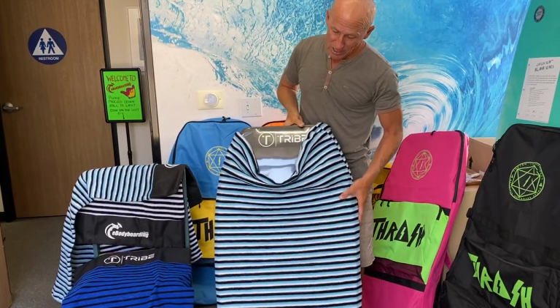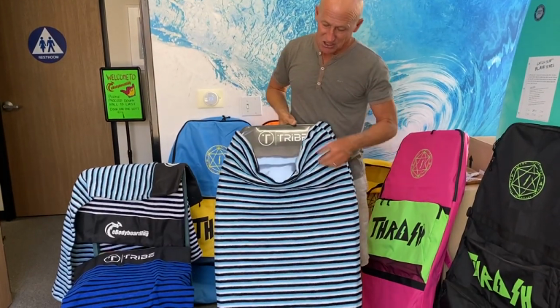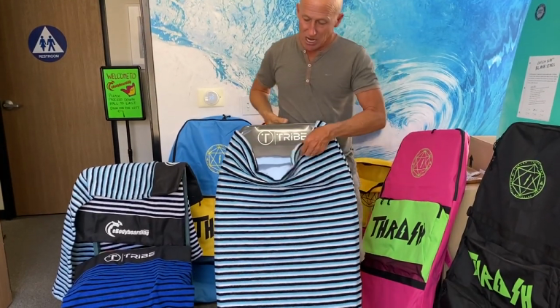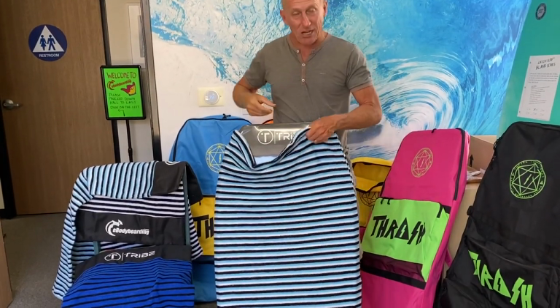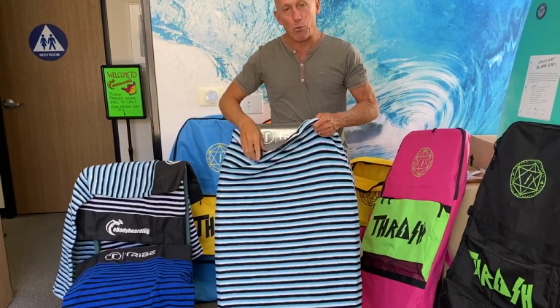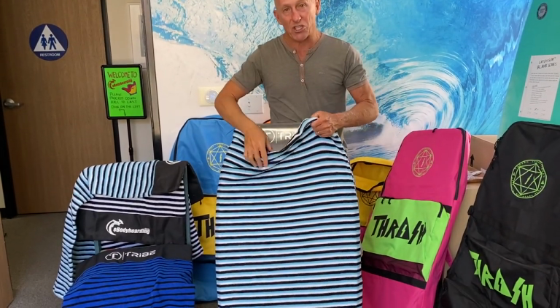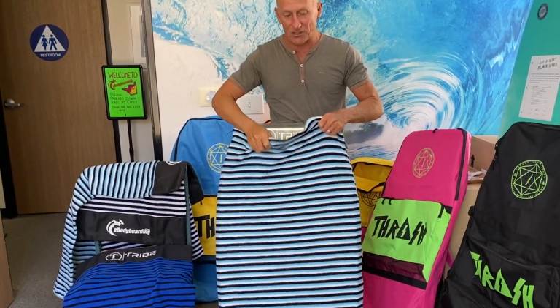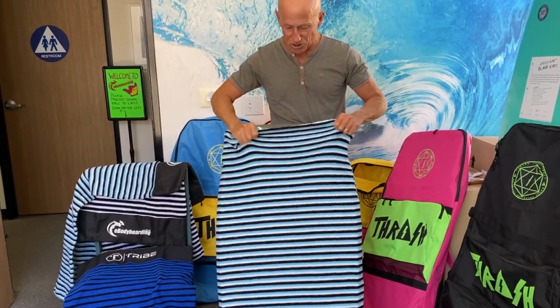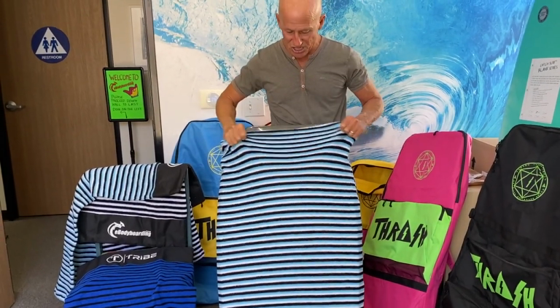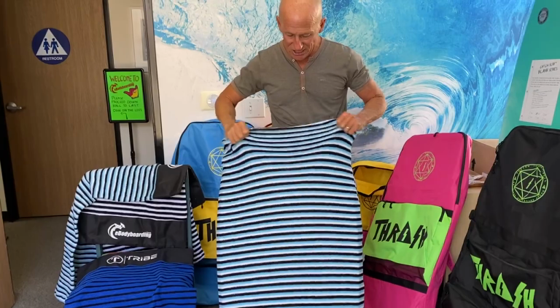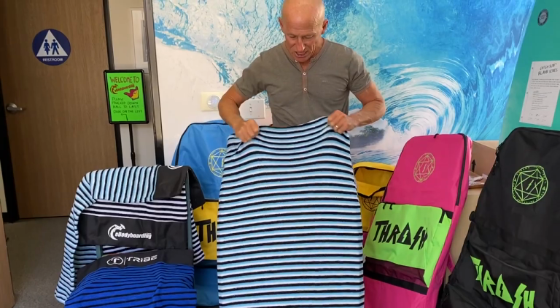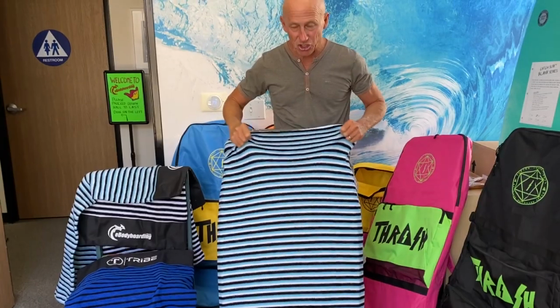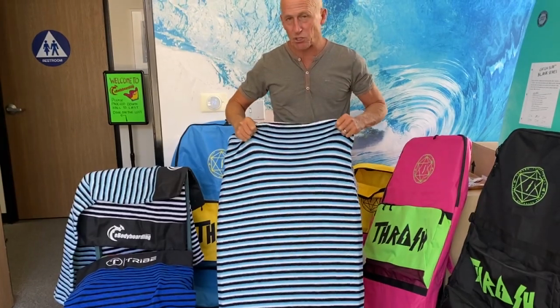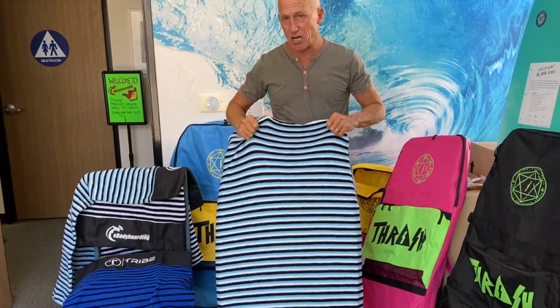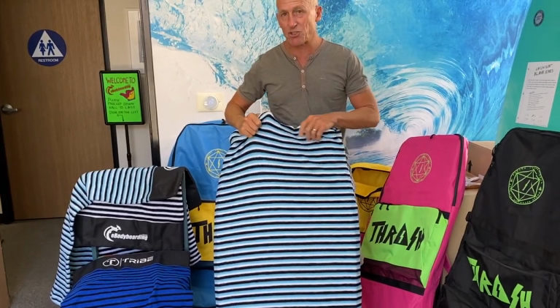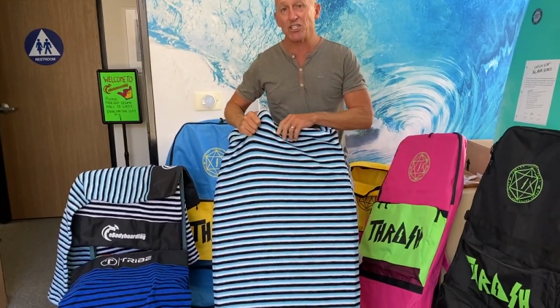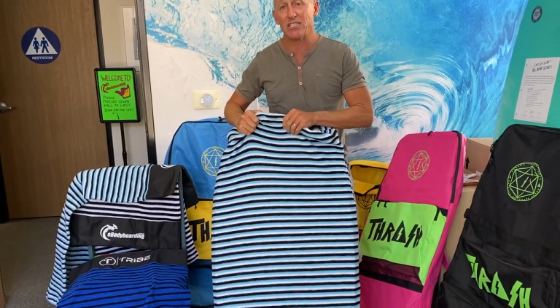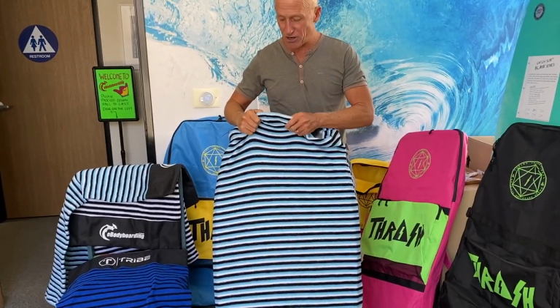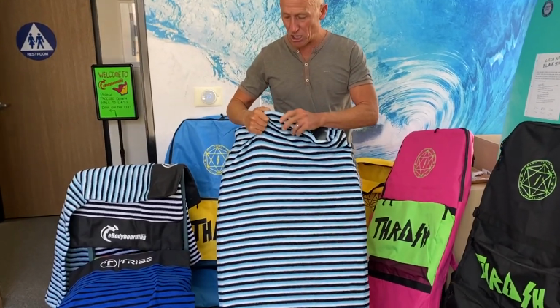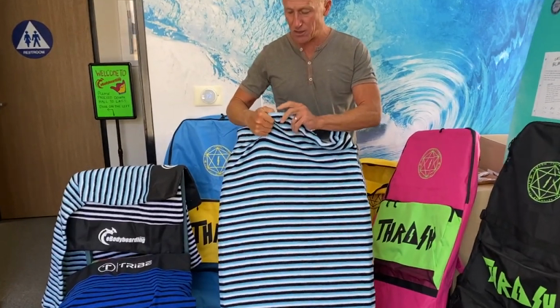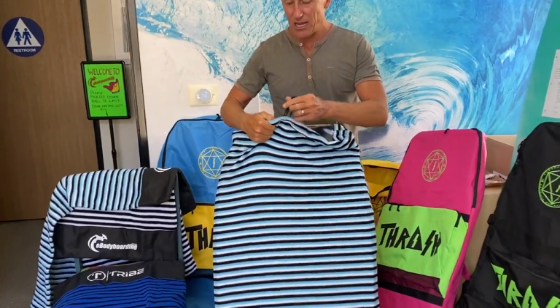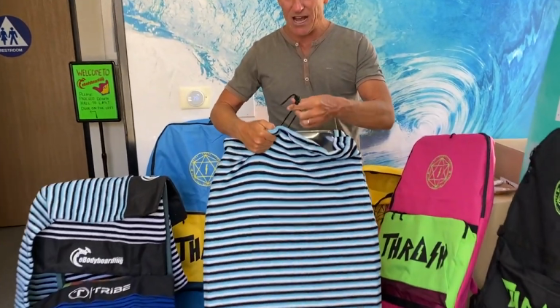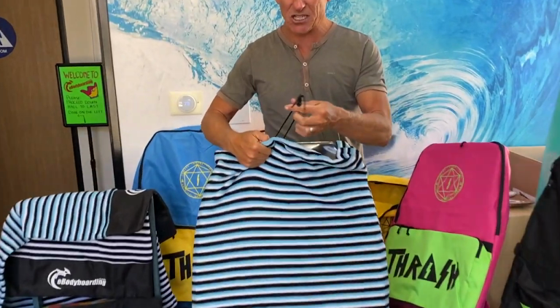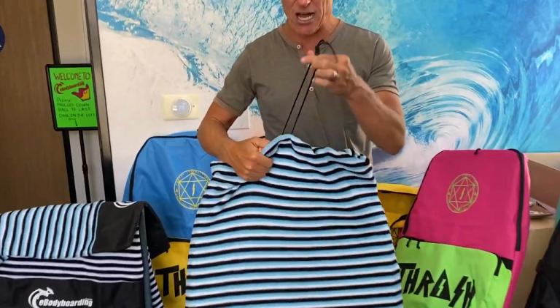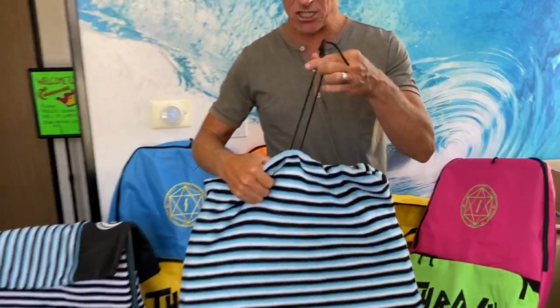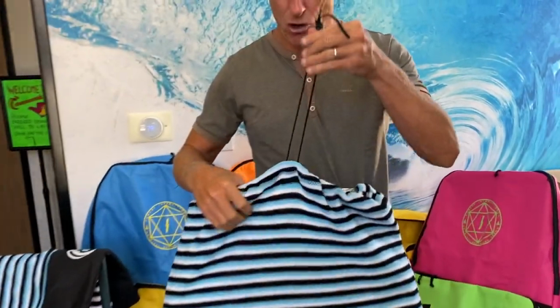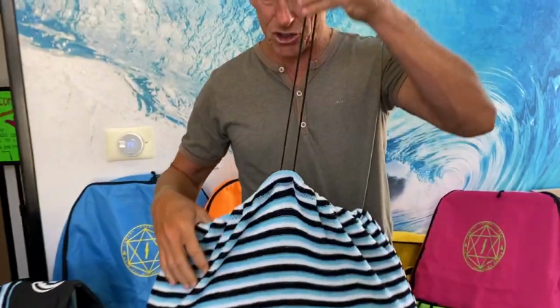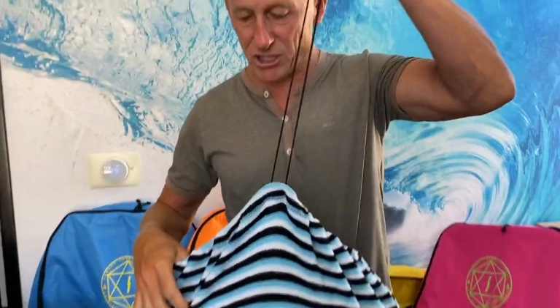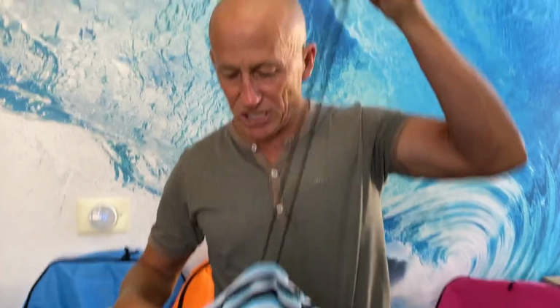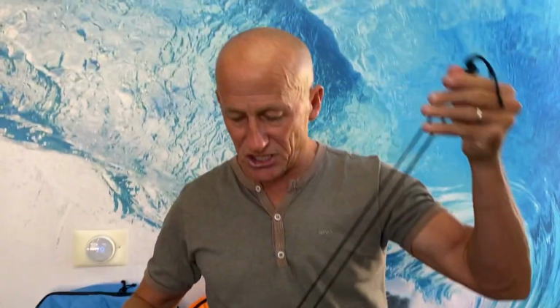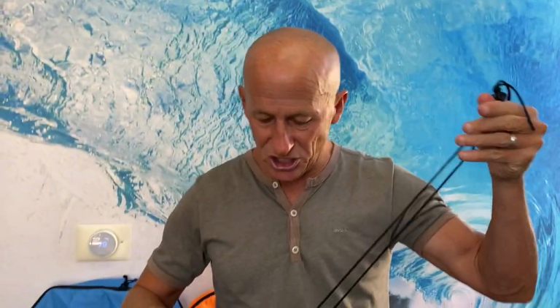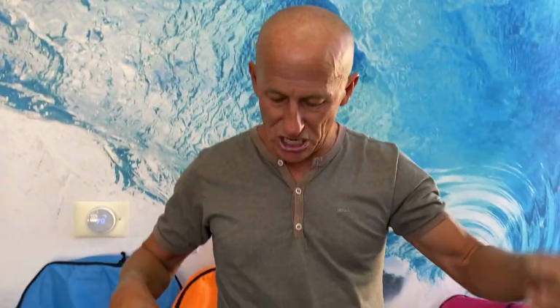The sock, like all board socks, features nice, super soft, stretchy terry cloth. It has the classic drawstring so you can cinch it up.